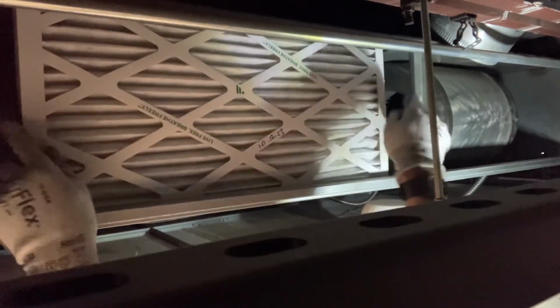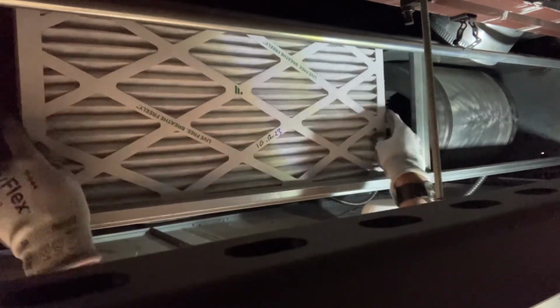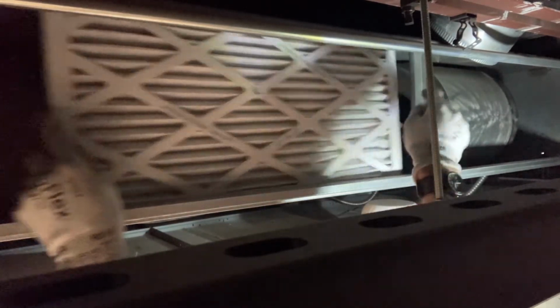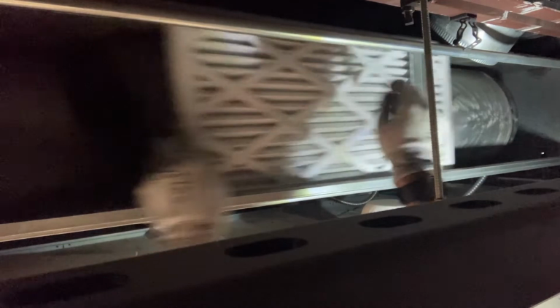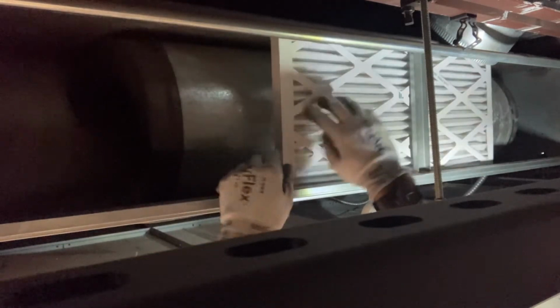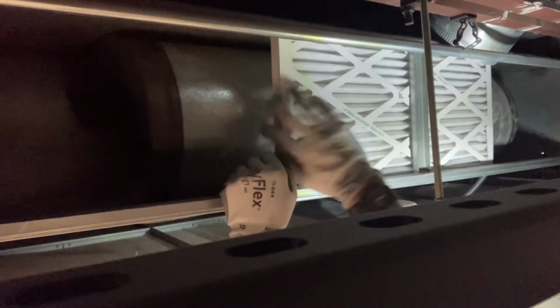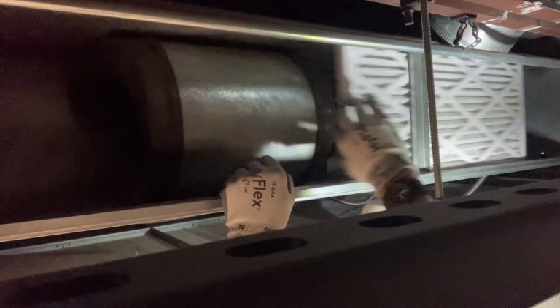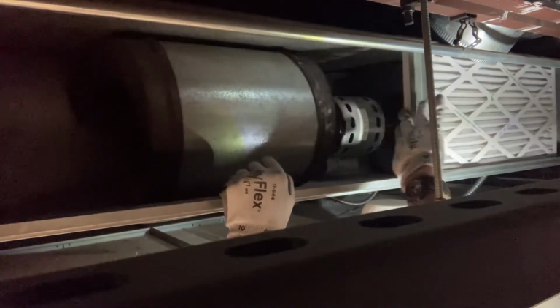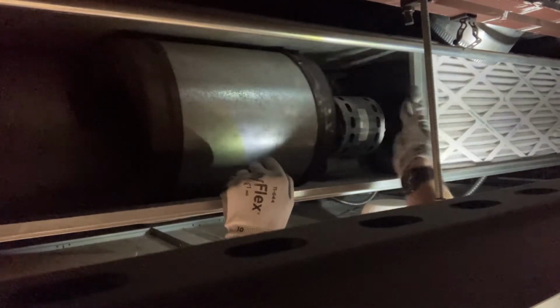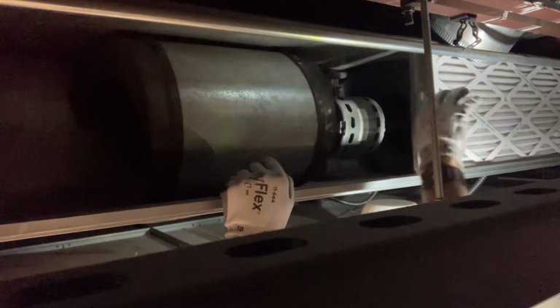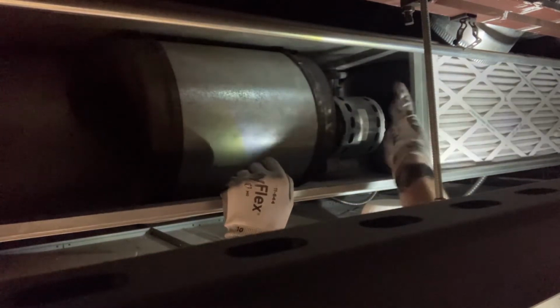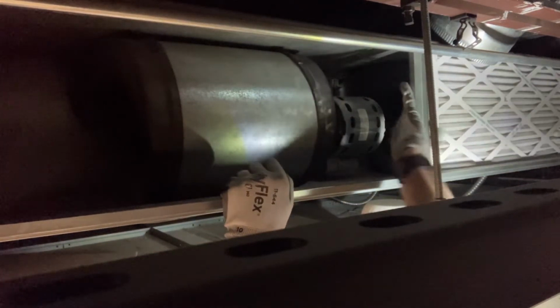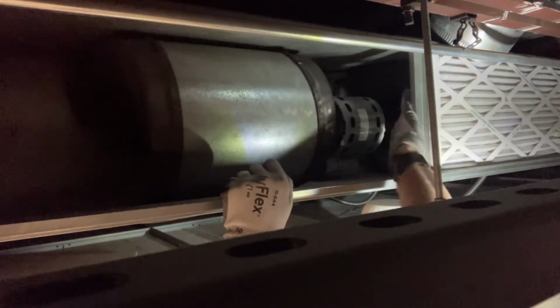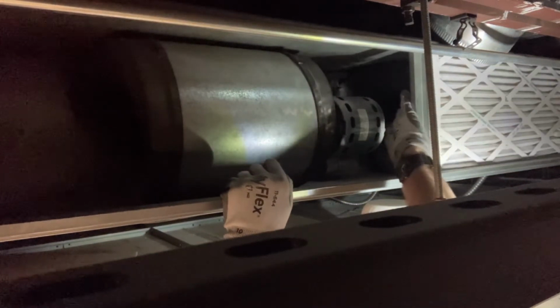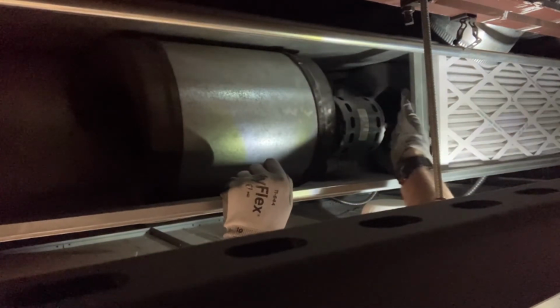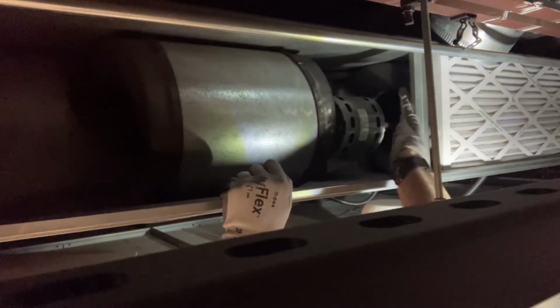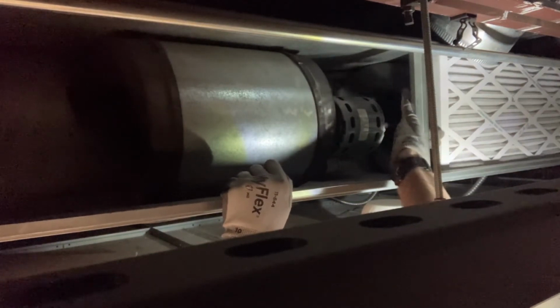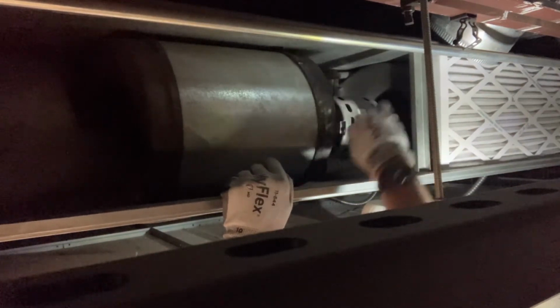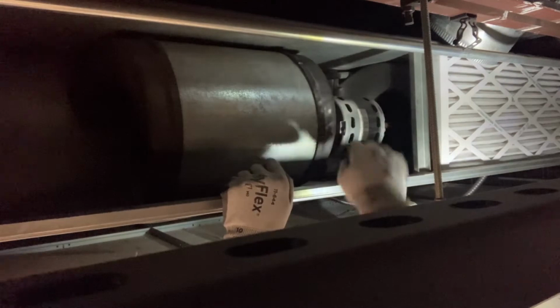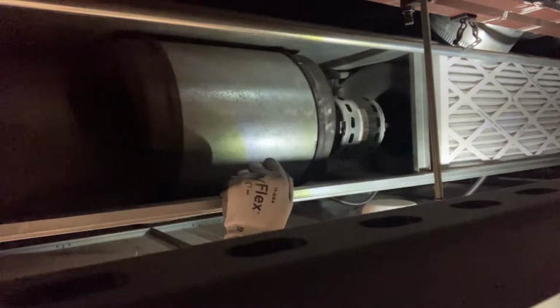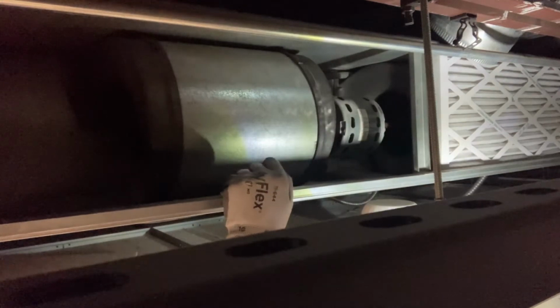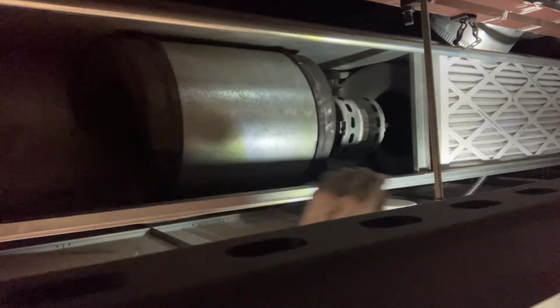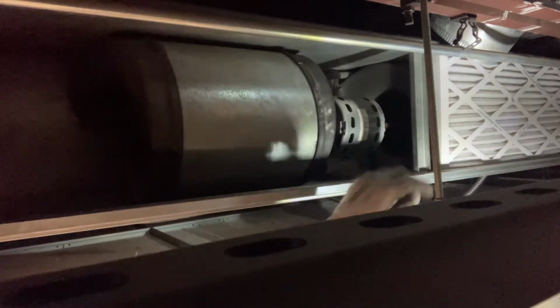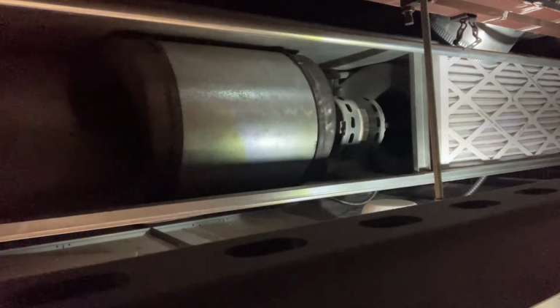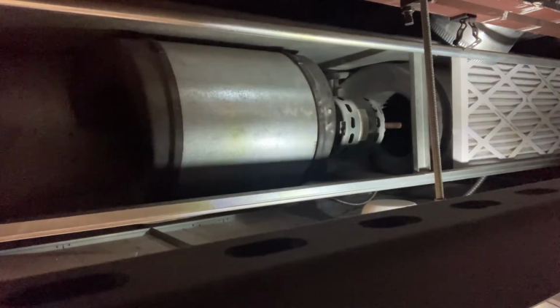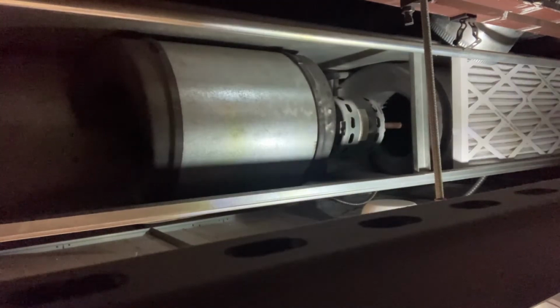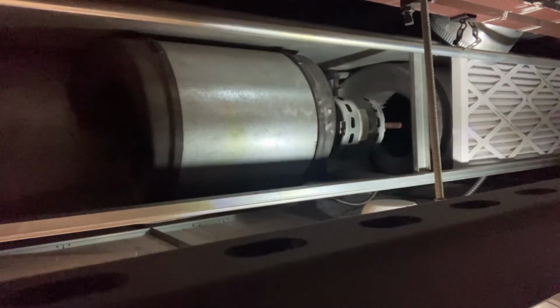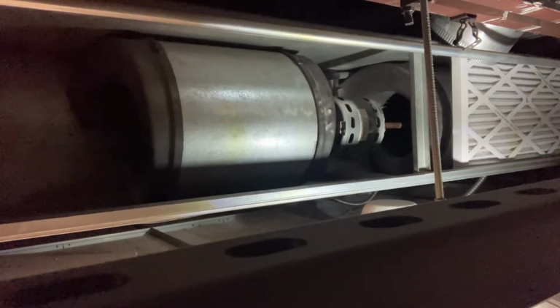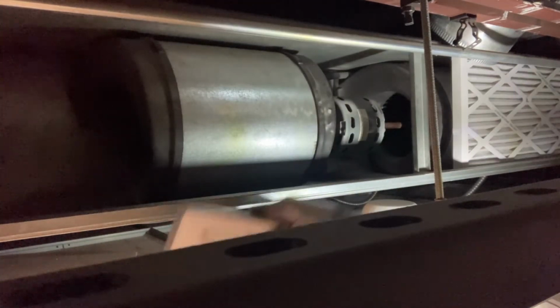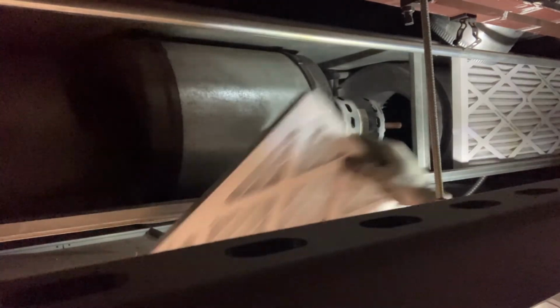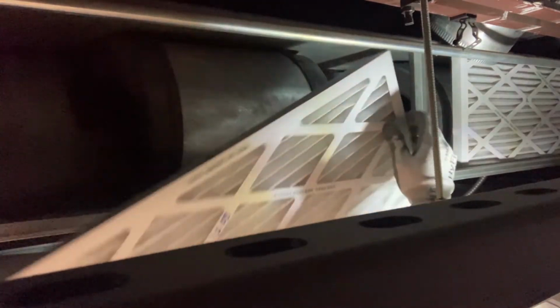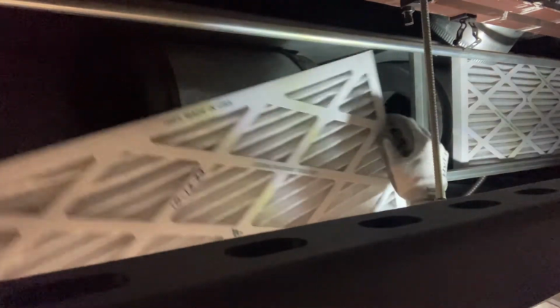There is an arrow on the new air filter telling you which way to install it. Generally, the metal mesh side will be towards the blower motor.